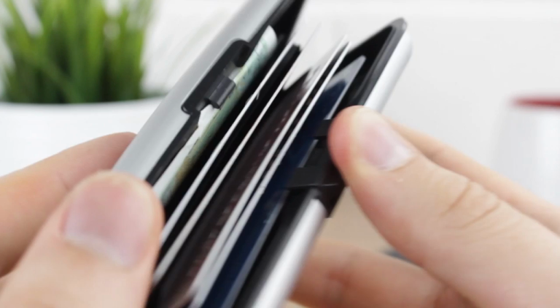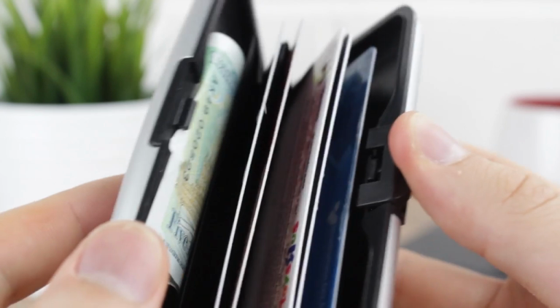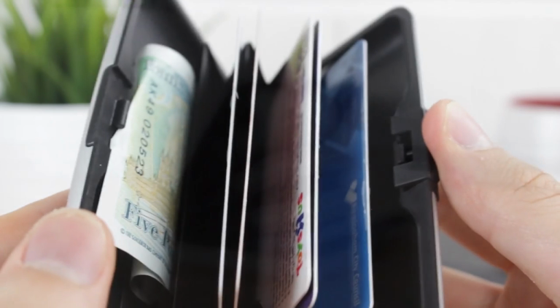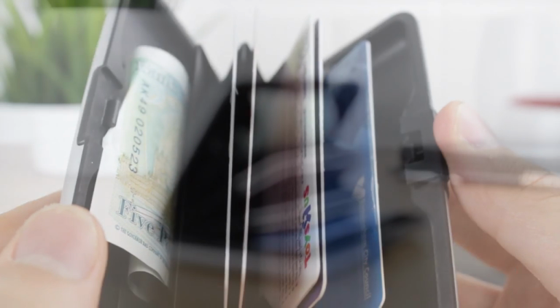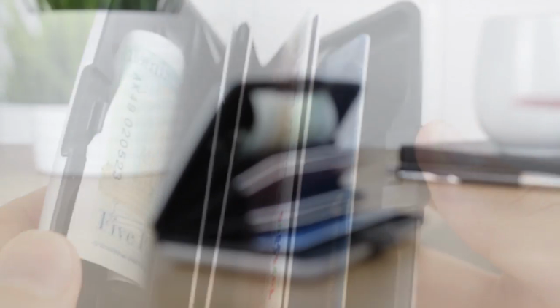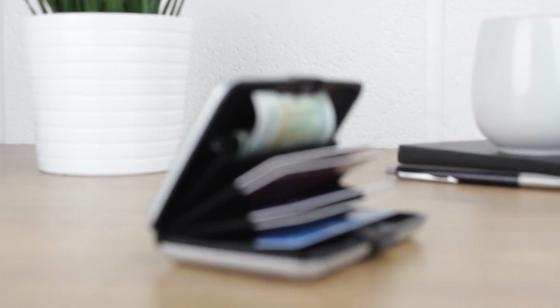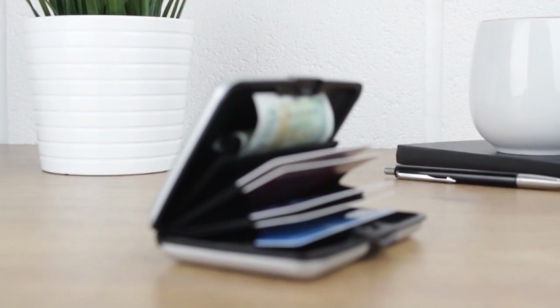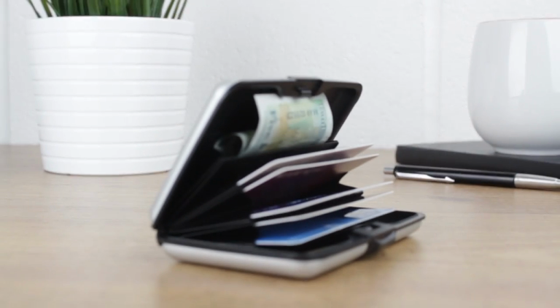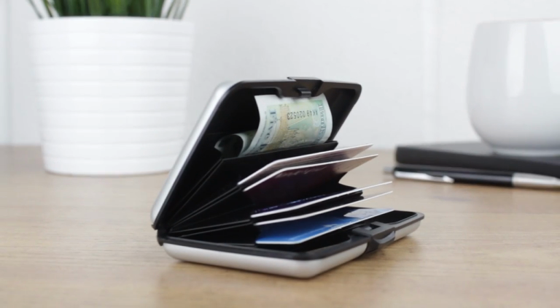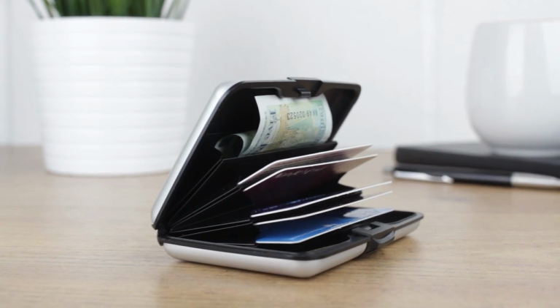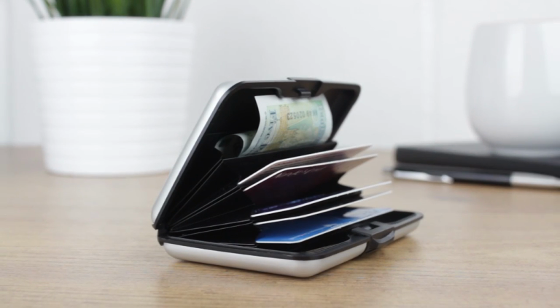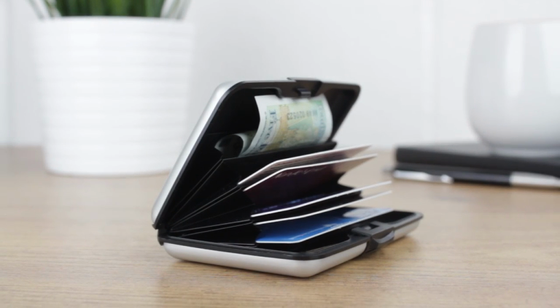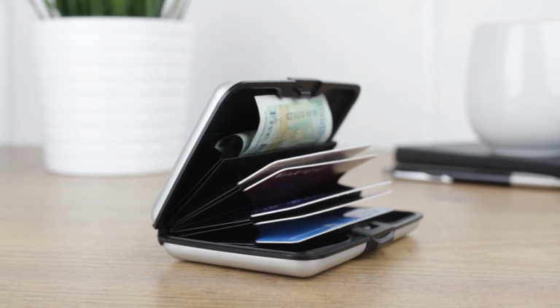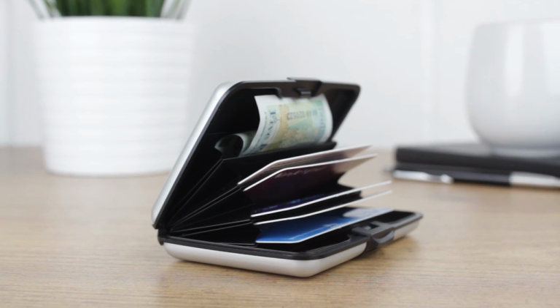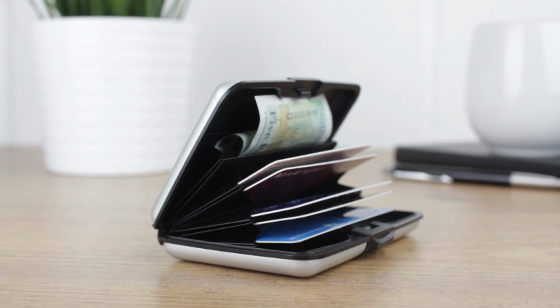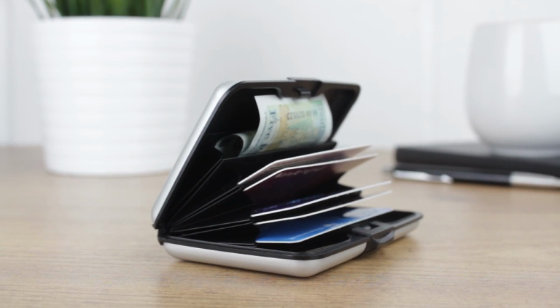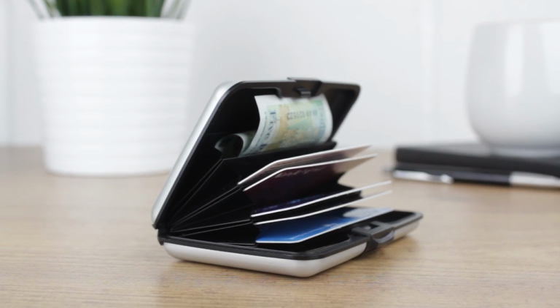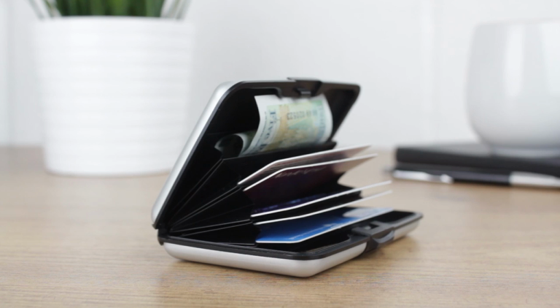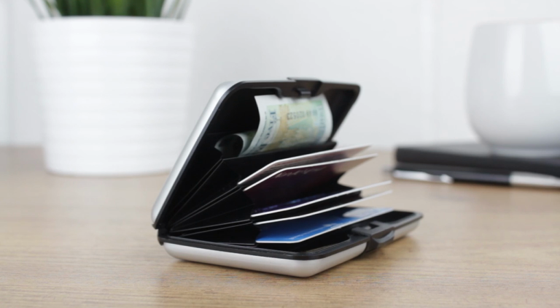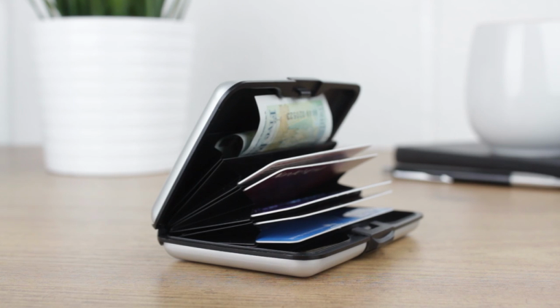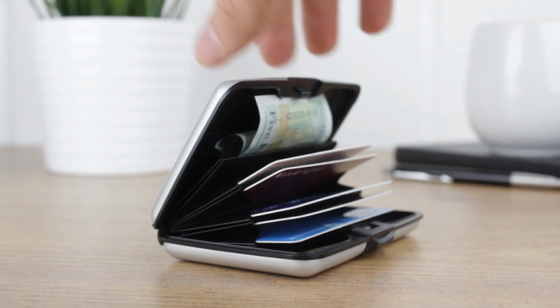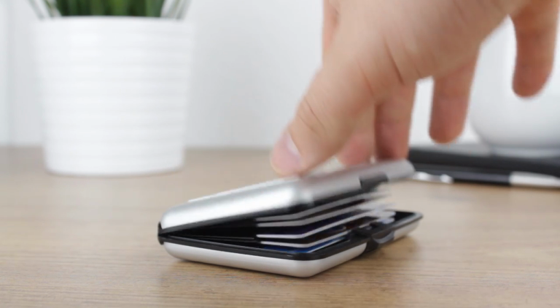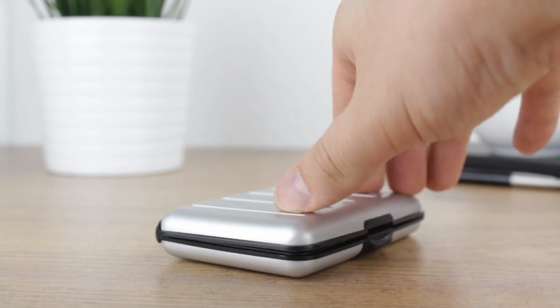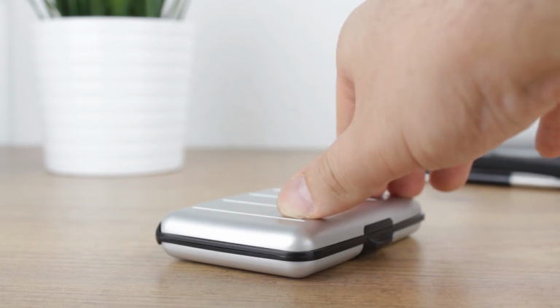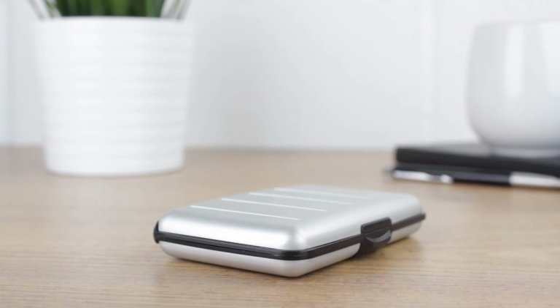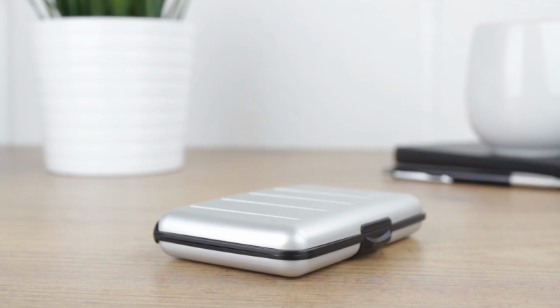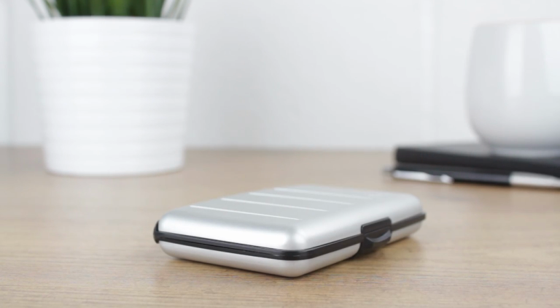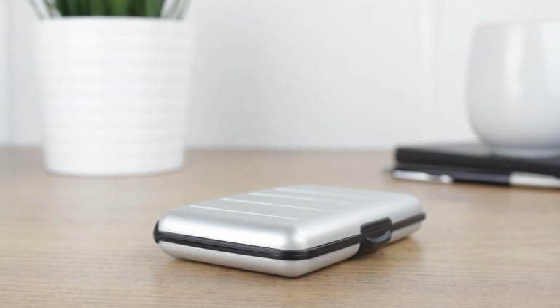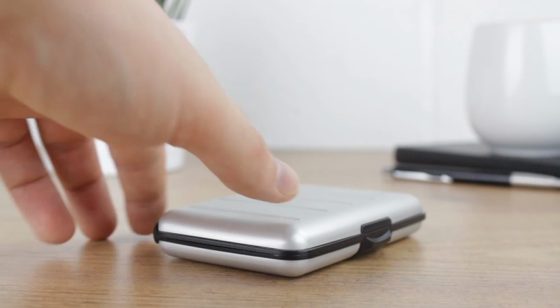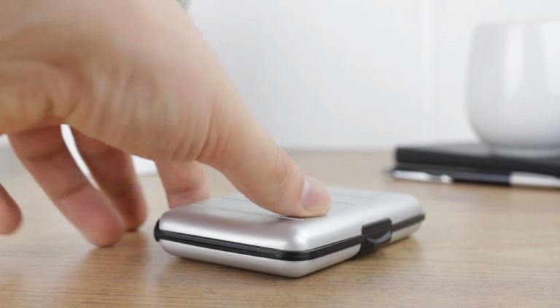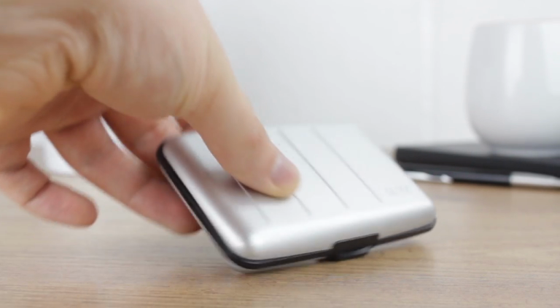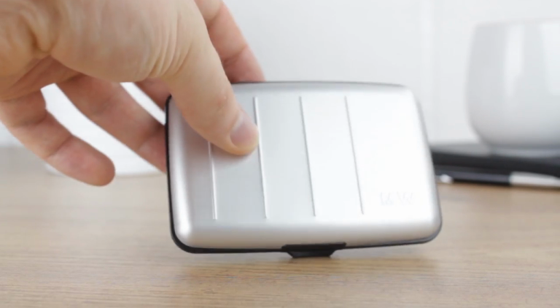Once inside, the folding Akkadian design provides quick access to all your belongings, saving you routing around multiple pockets and sections as is often the case with traditional wallets.